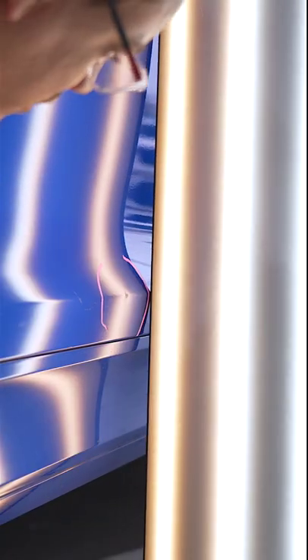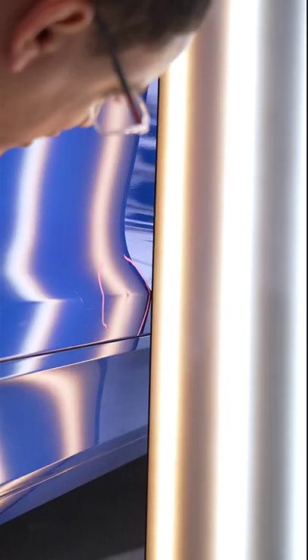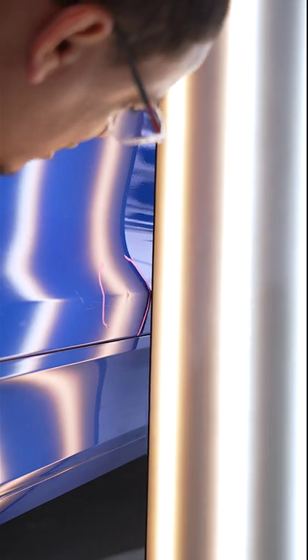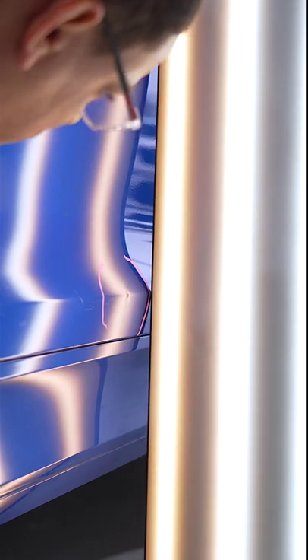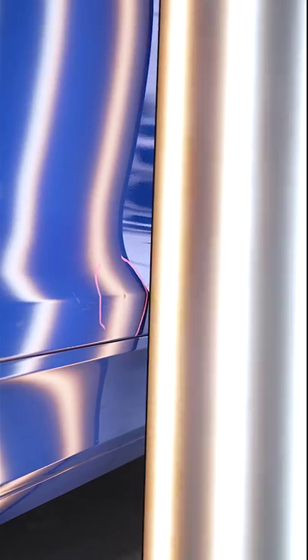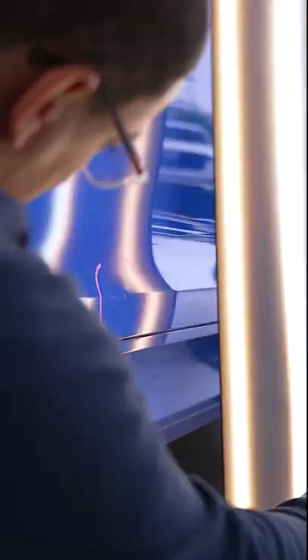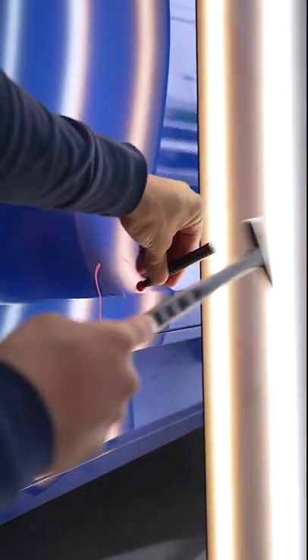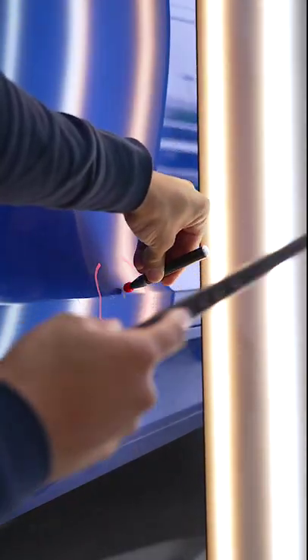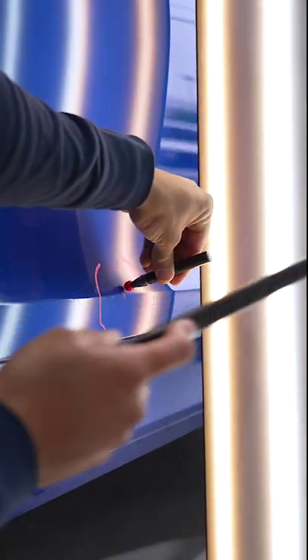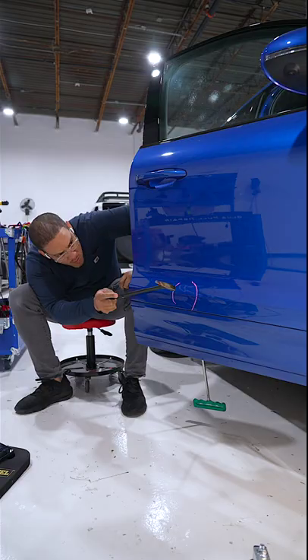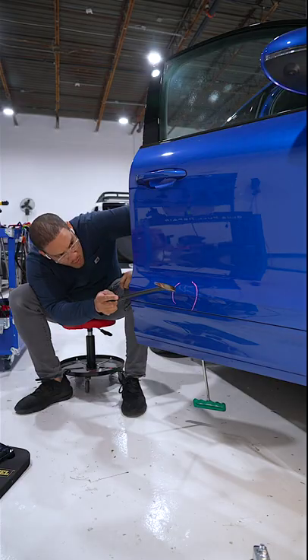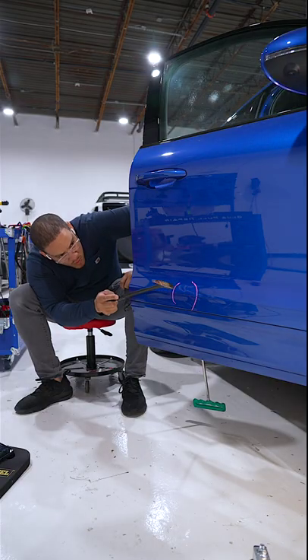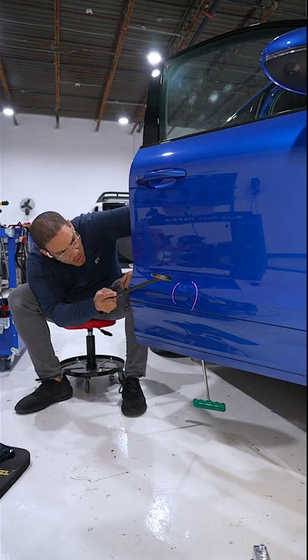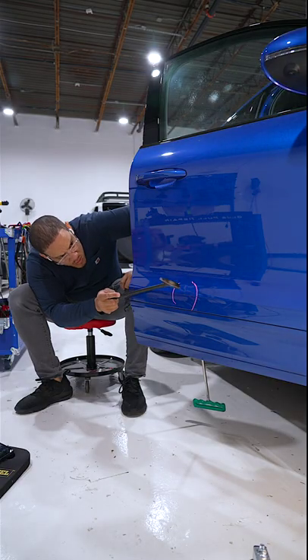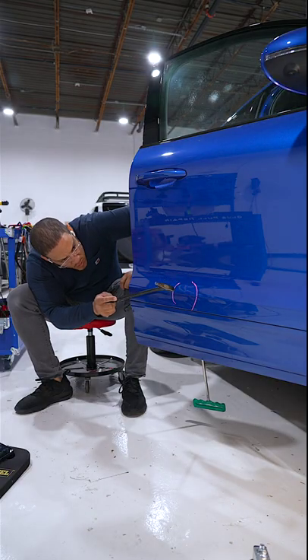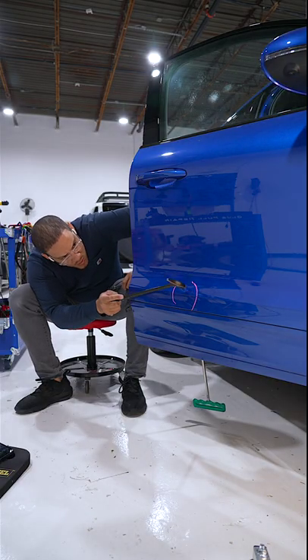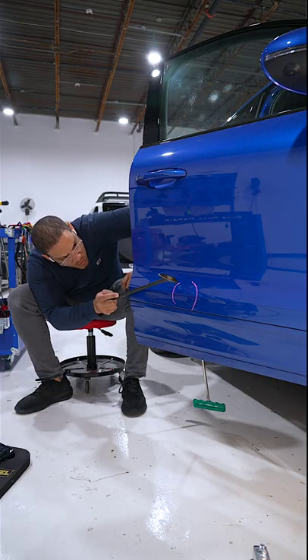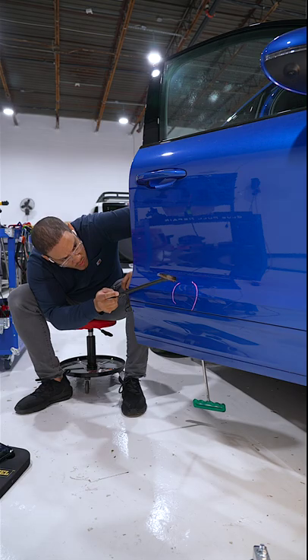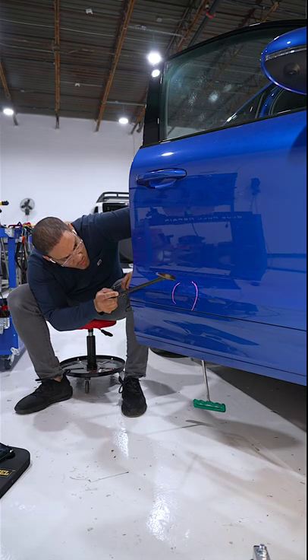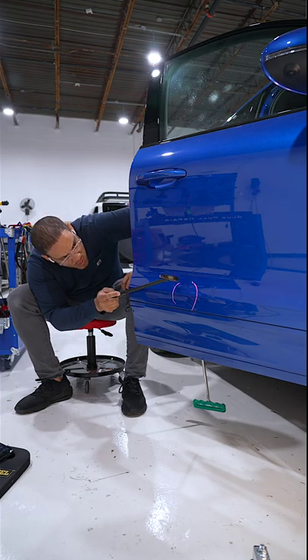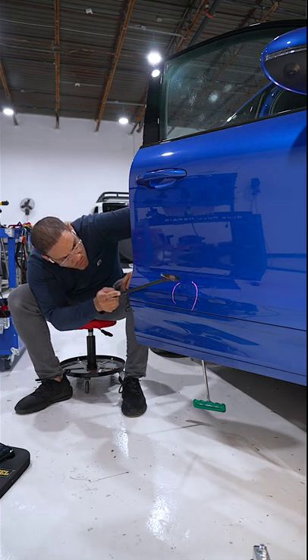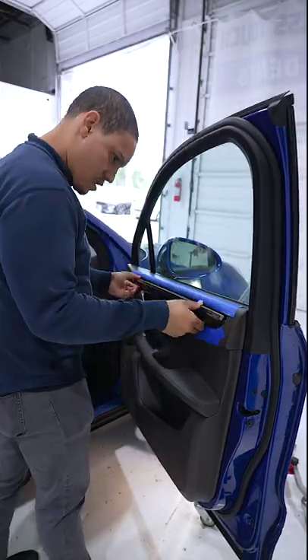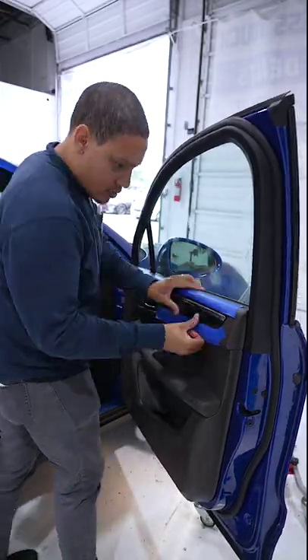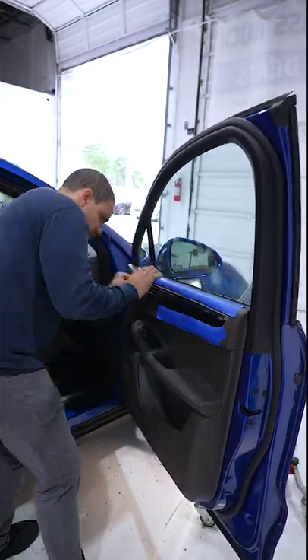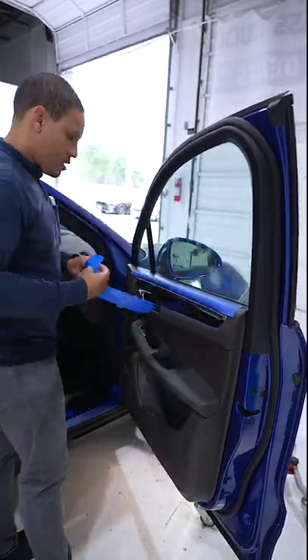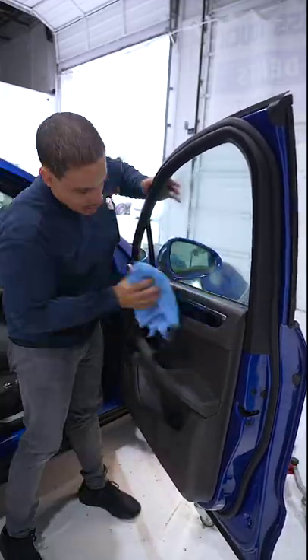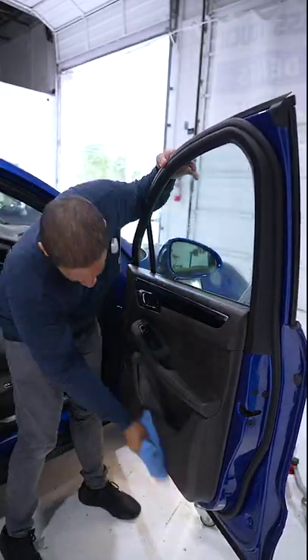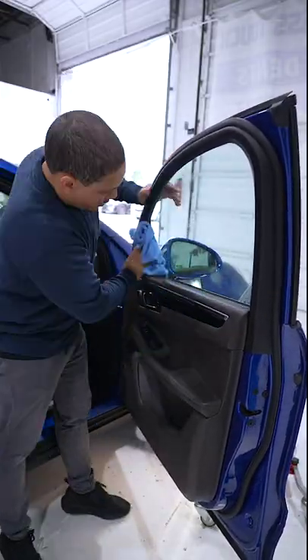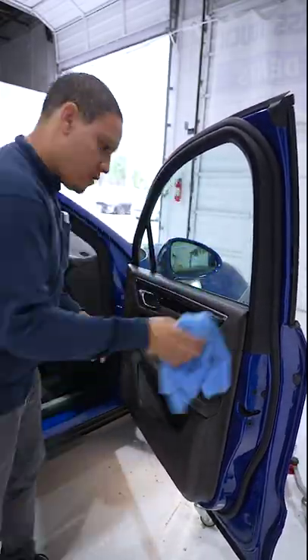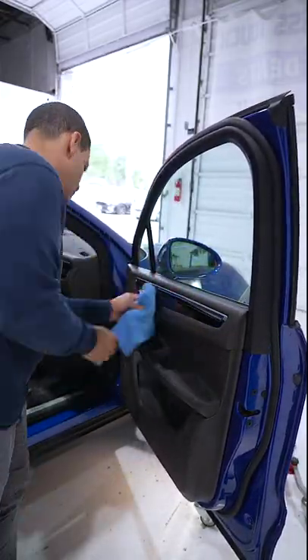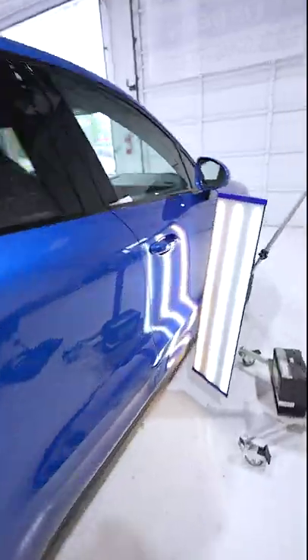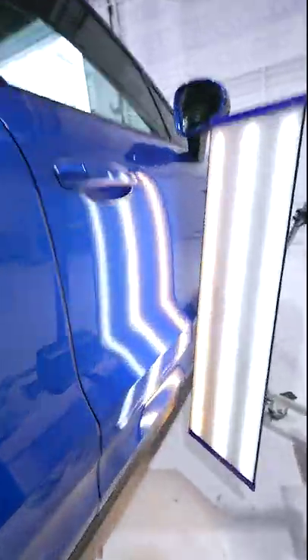We're going to do a lot of pushing, a lot of knocking down, ultimately getting that body line back to its original shape. A little blending action to finish off the repair, and we're going to get ready to start putting this door panel back together.